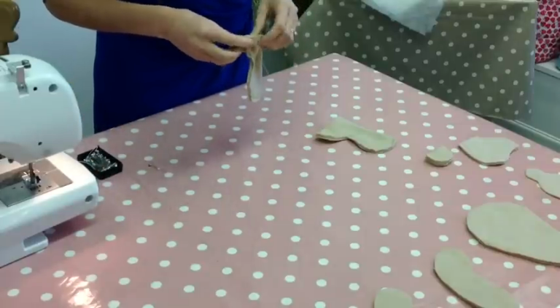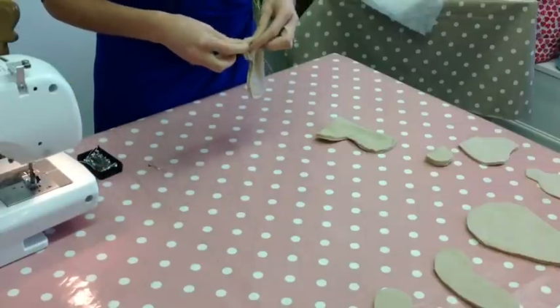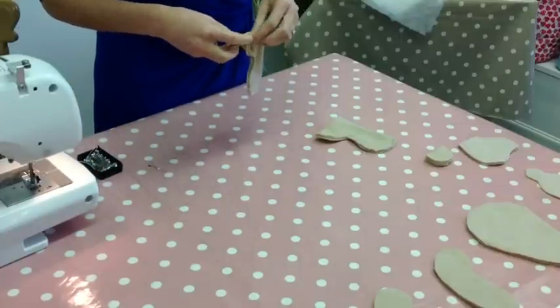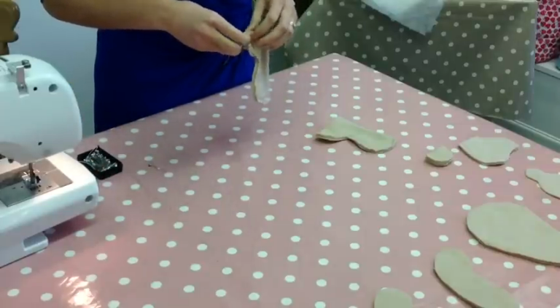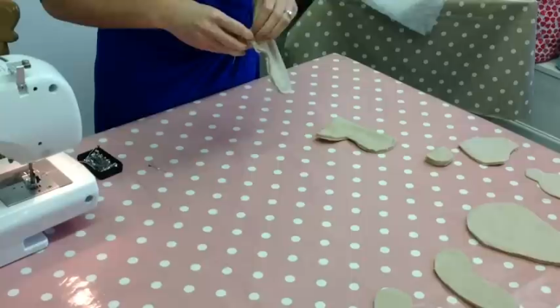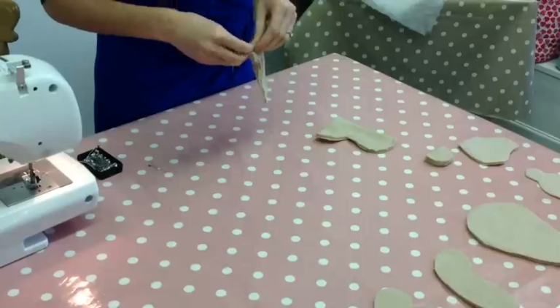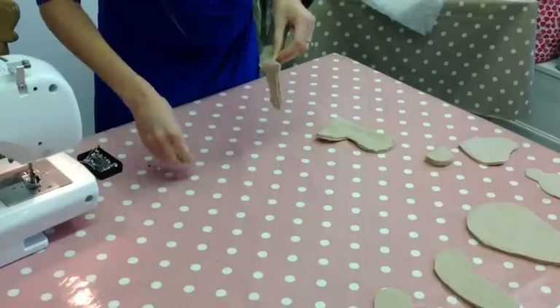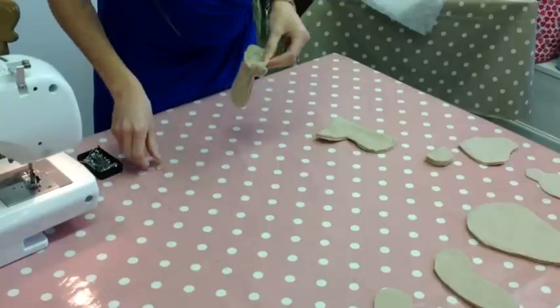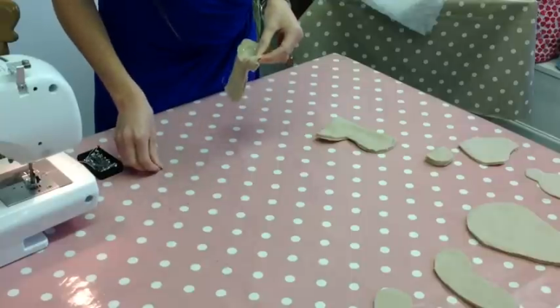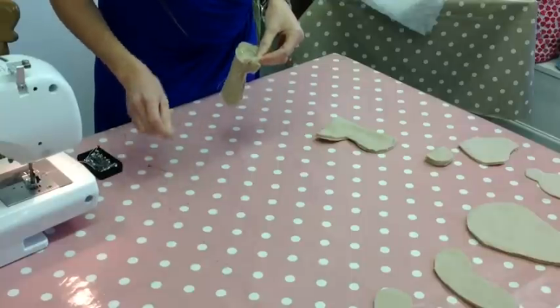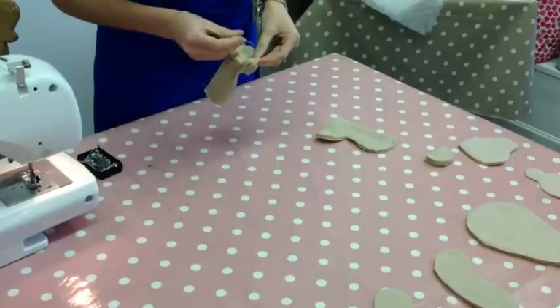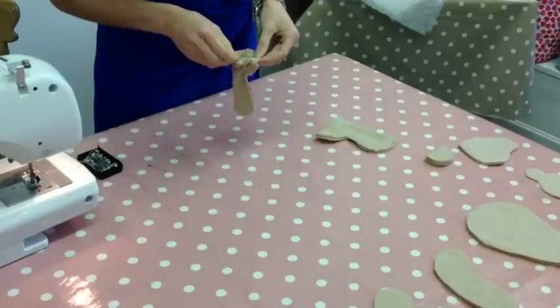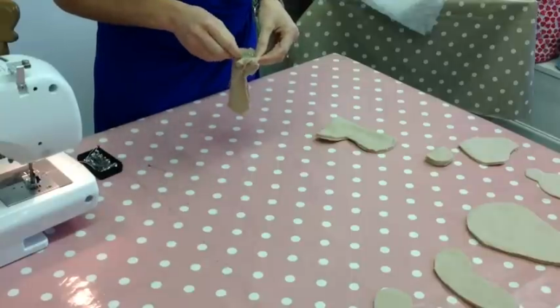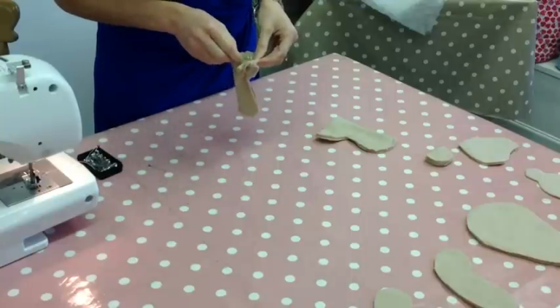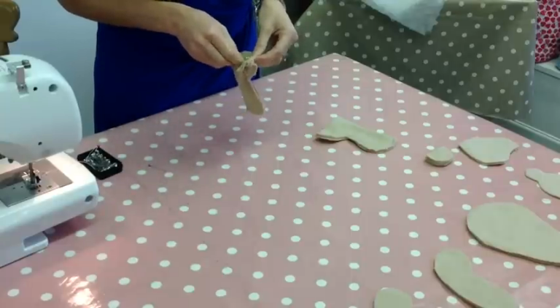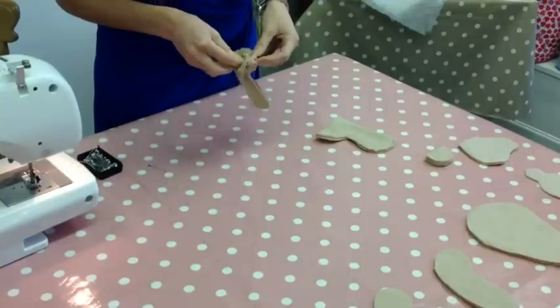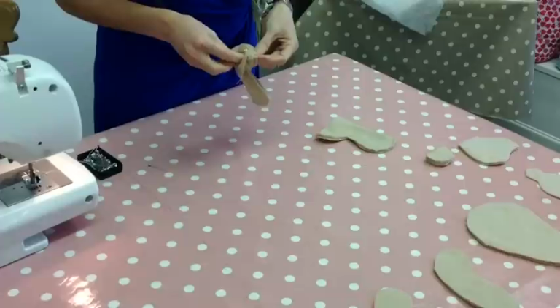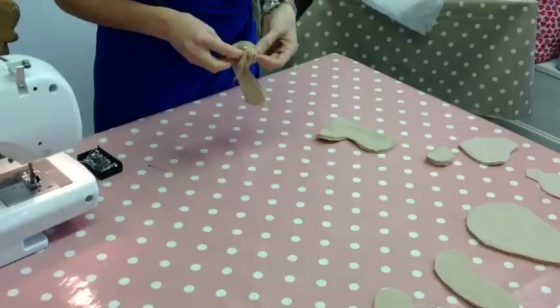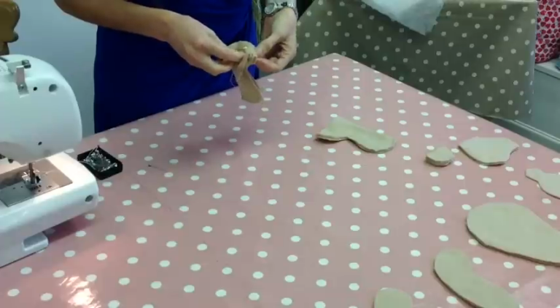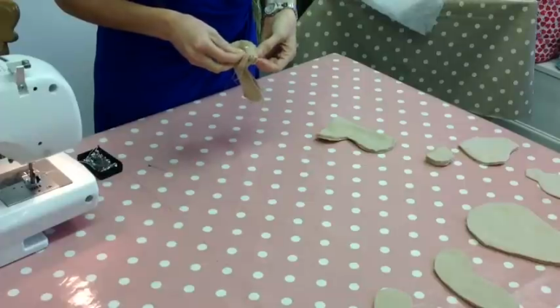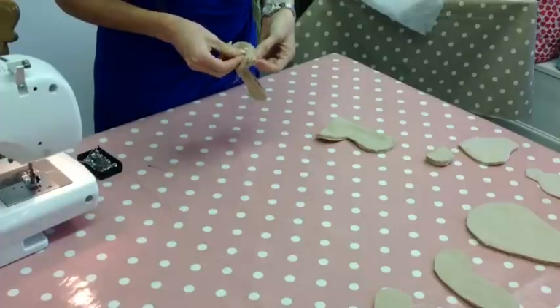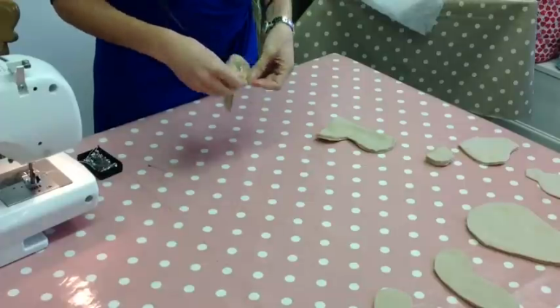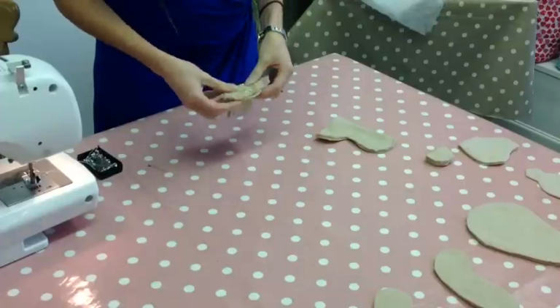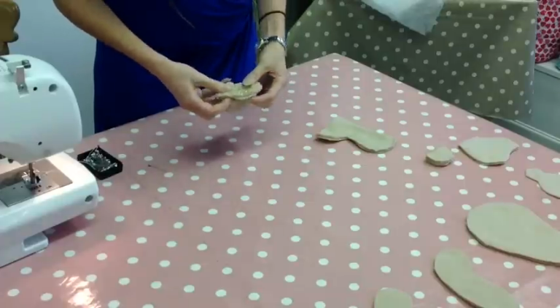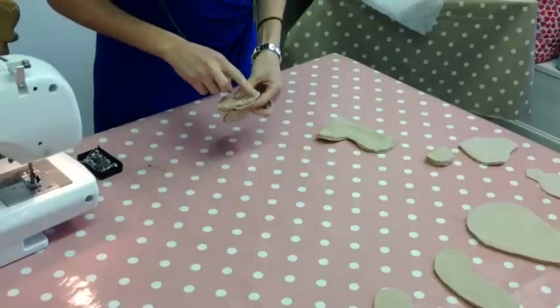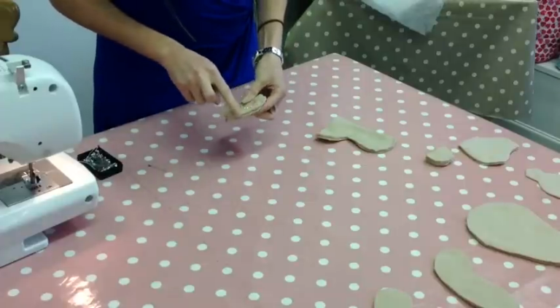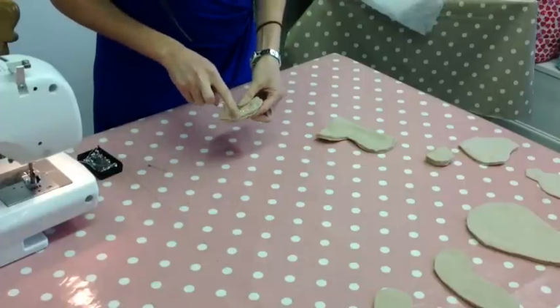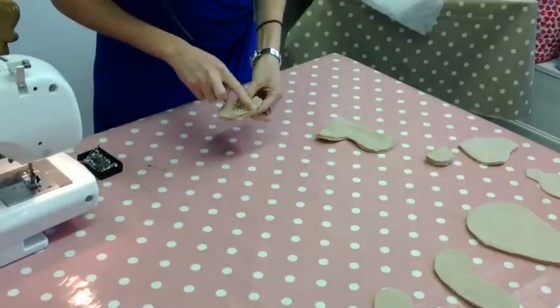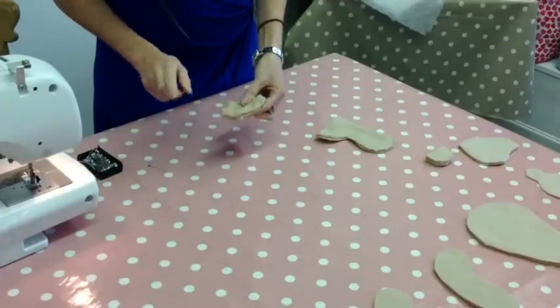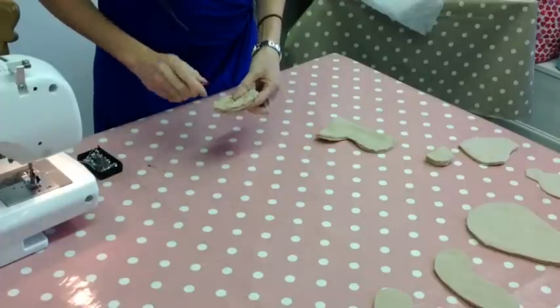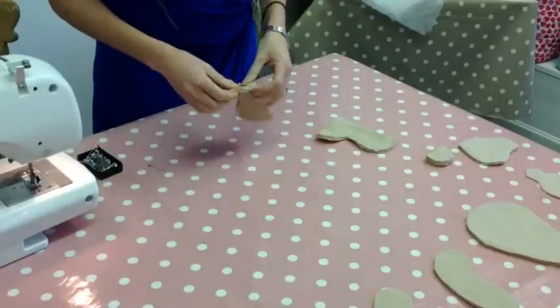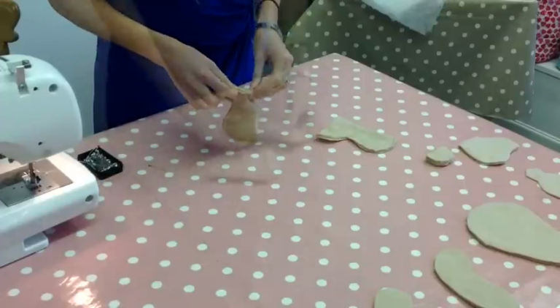If you're feeling a little bit less confident when it's time to go to the machine, this is something you could sew by hand. Leave that gap there and then go over to the machine.